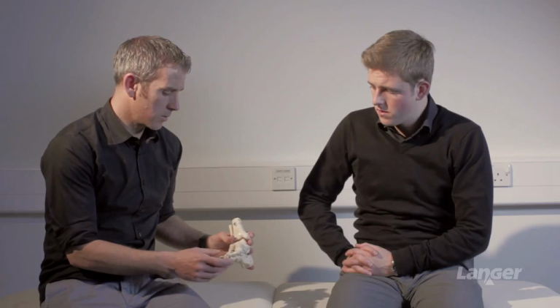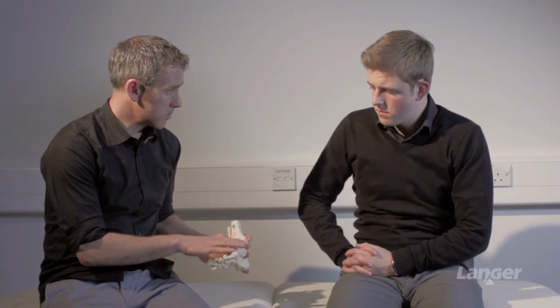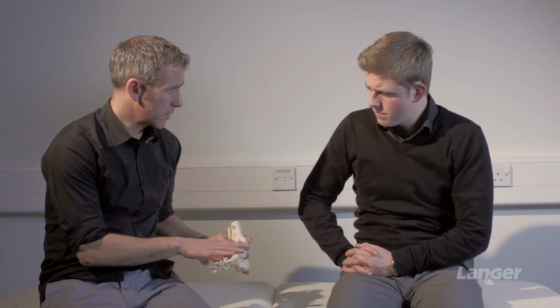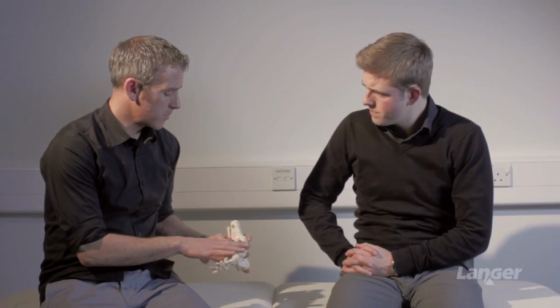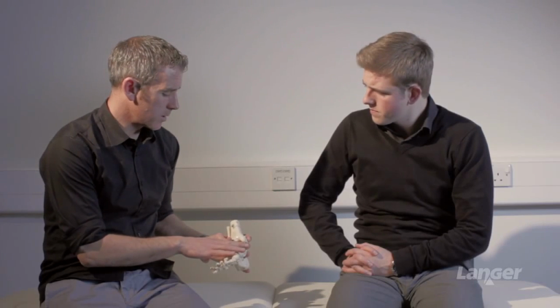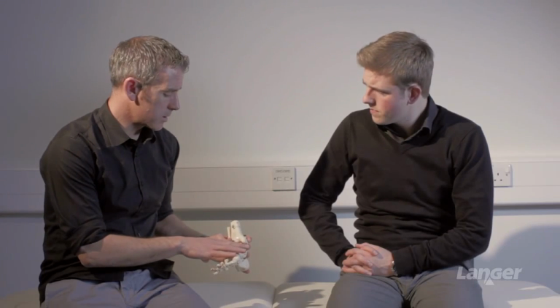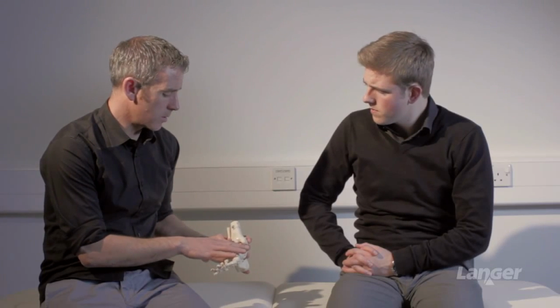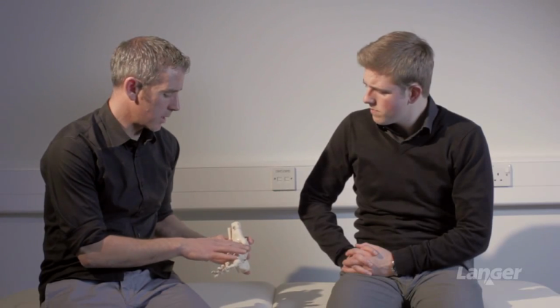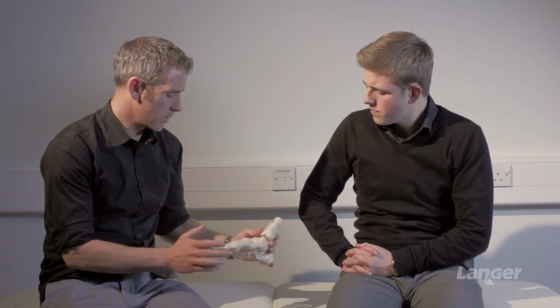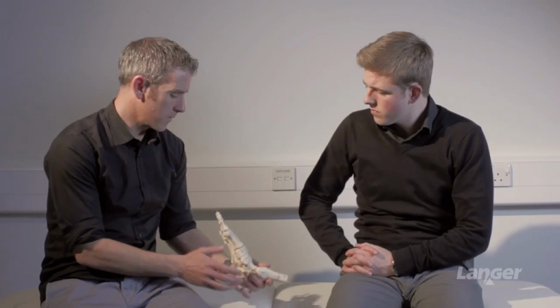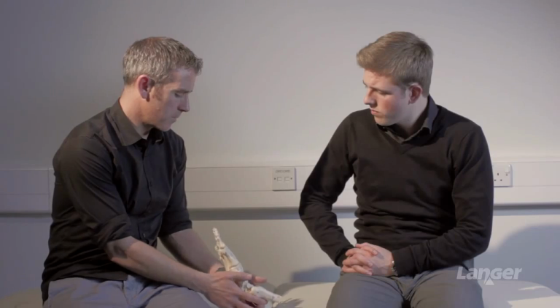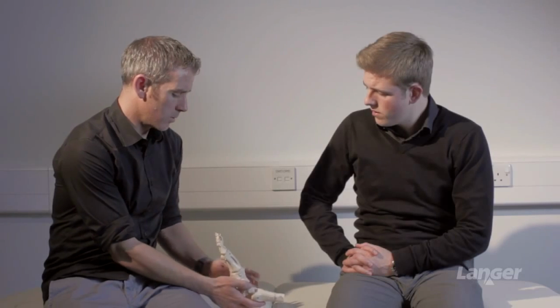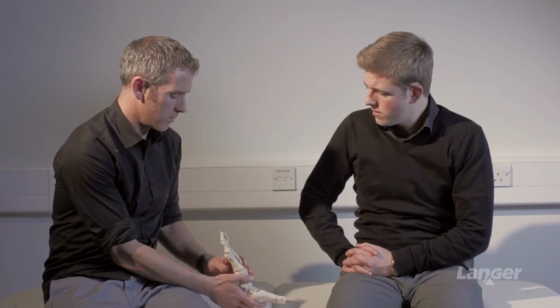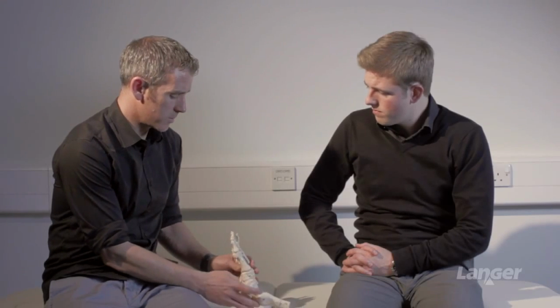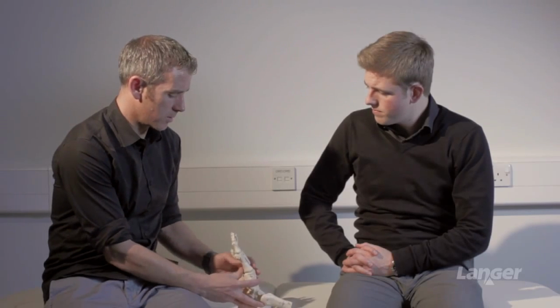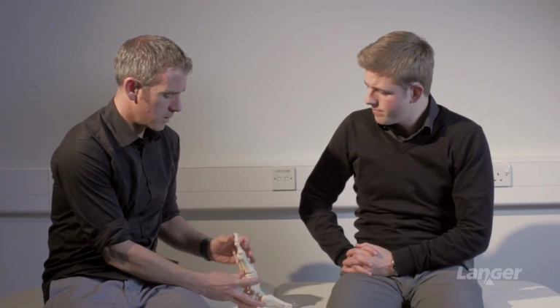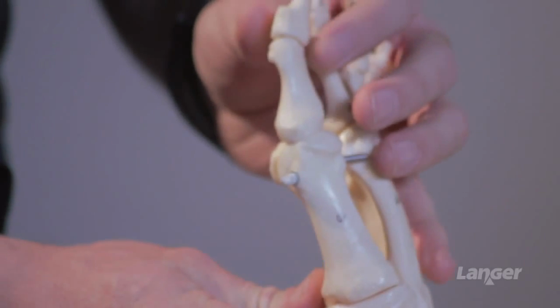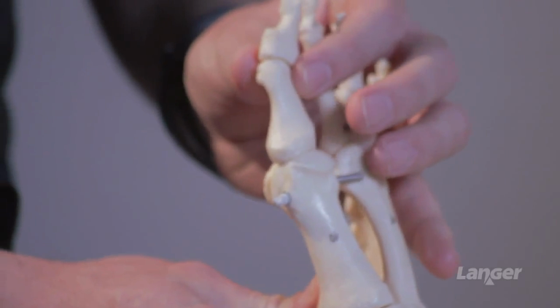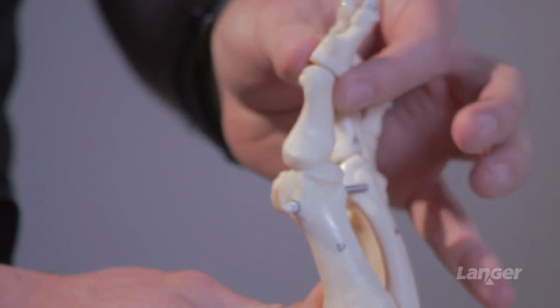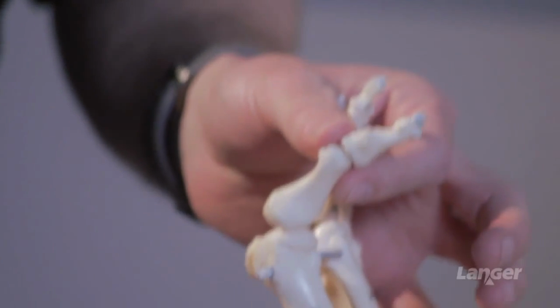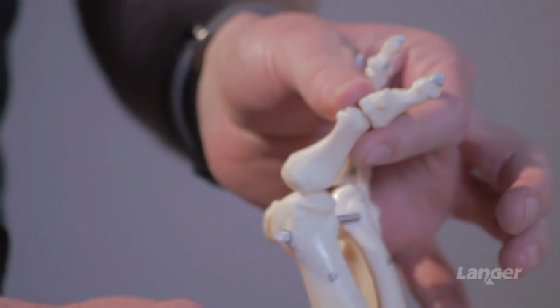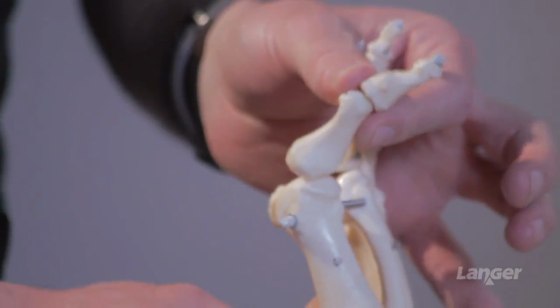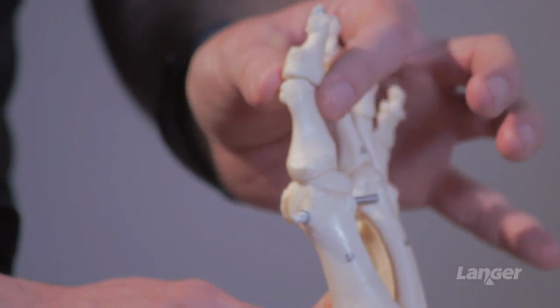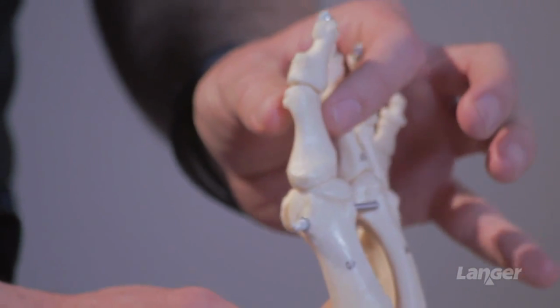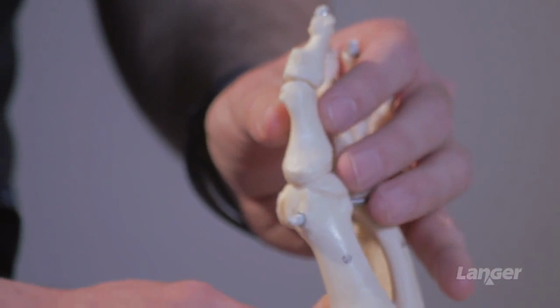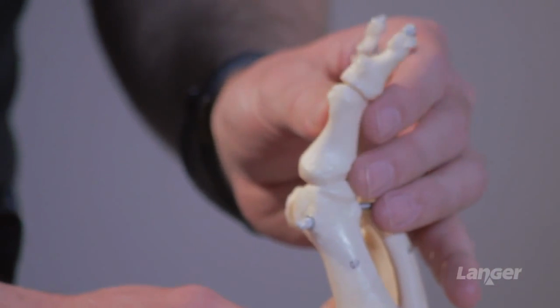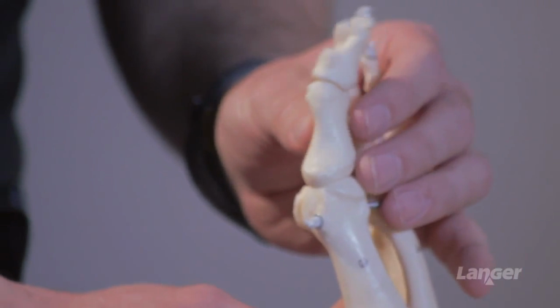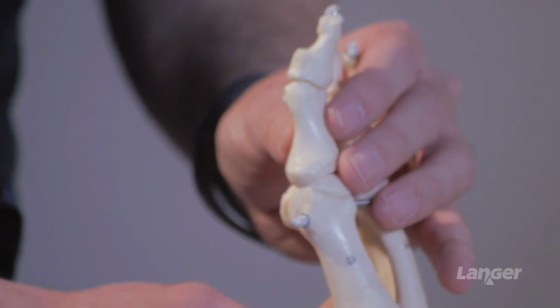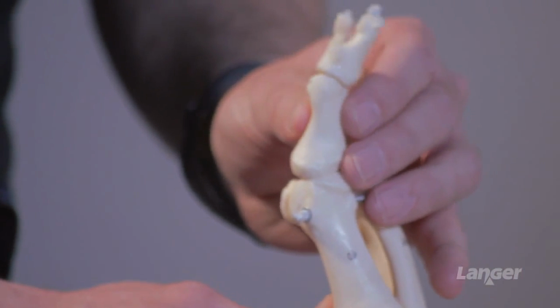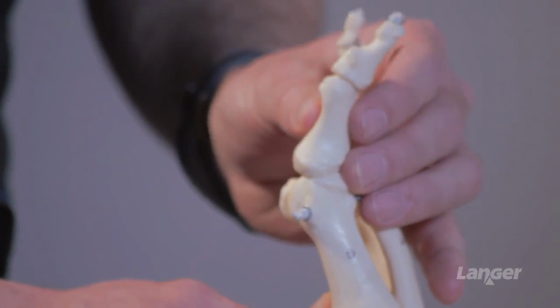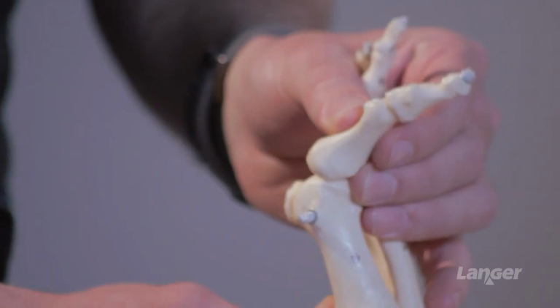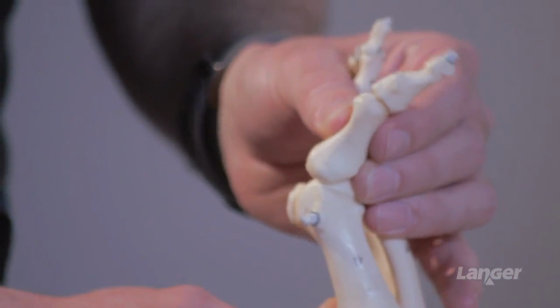Looking at Hallux dorsiflexion, the clinical test stop and chain is really to look at the foot. We're looking at the range from side on and we're moving the Hallux against the metatarsal itself, looking for how much excursion we get — in that 40 to 60 degree range.